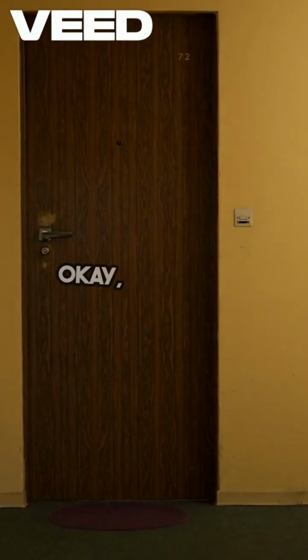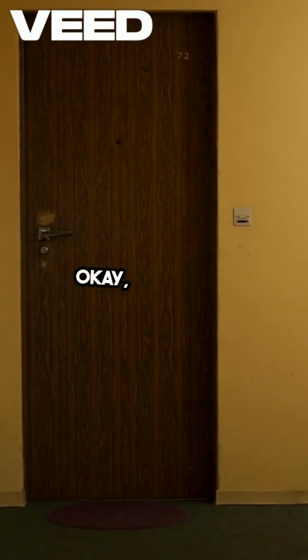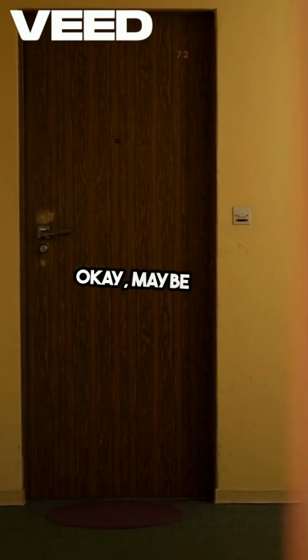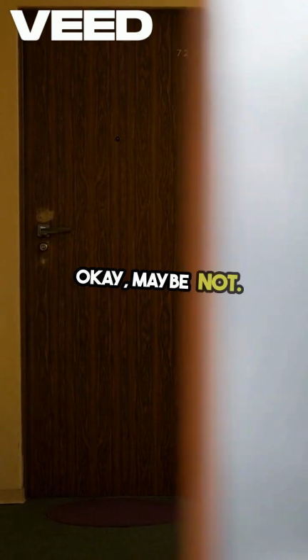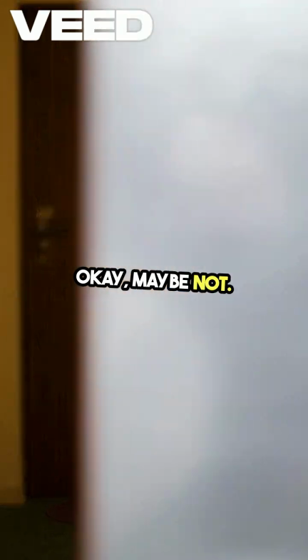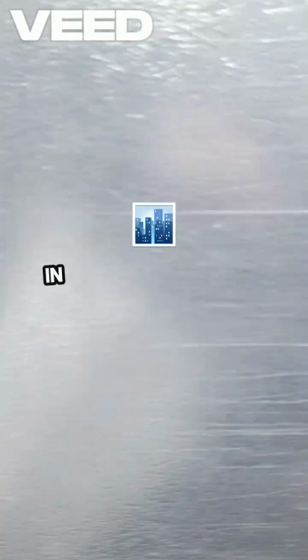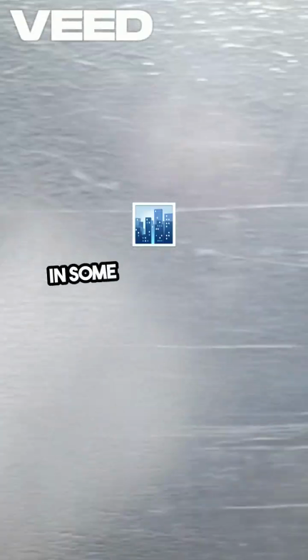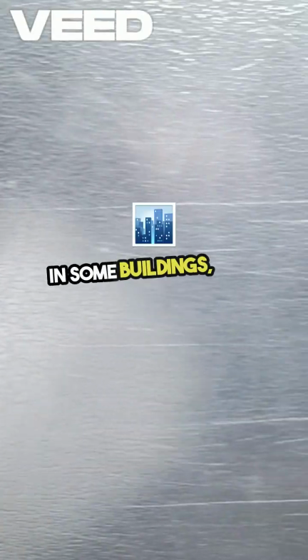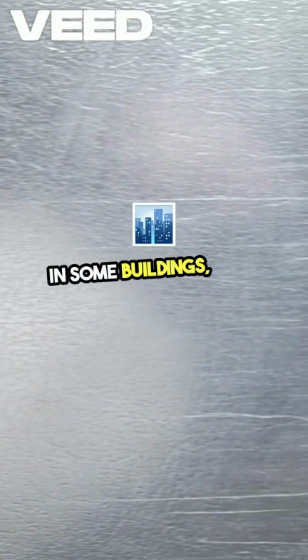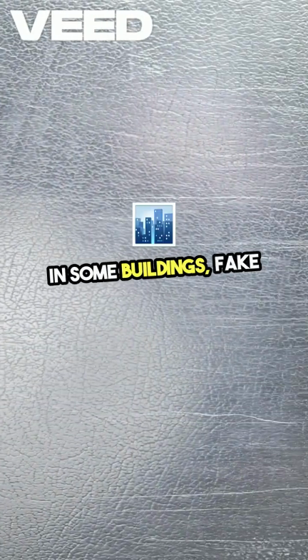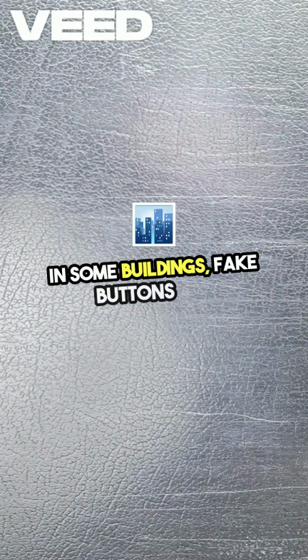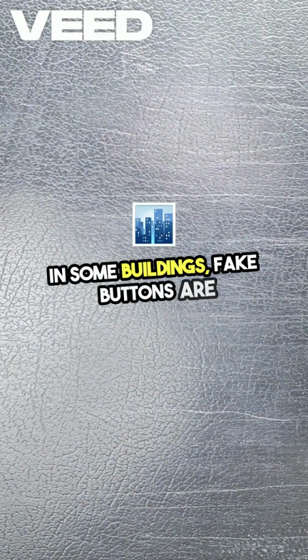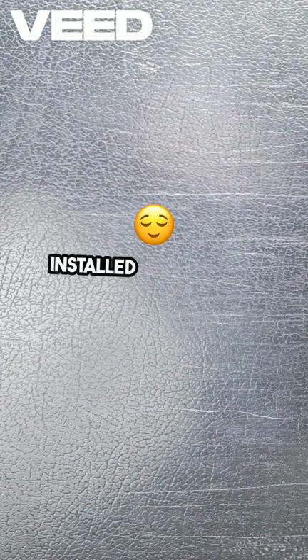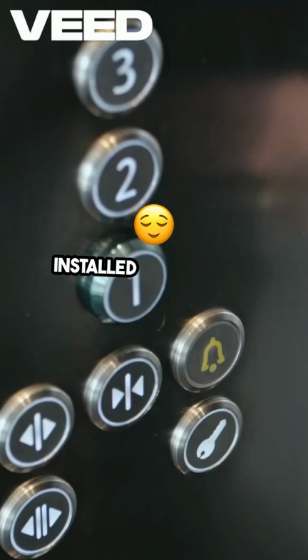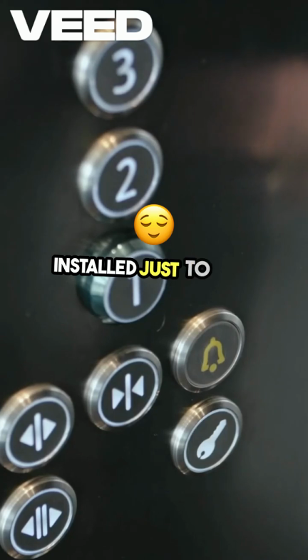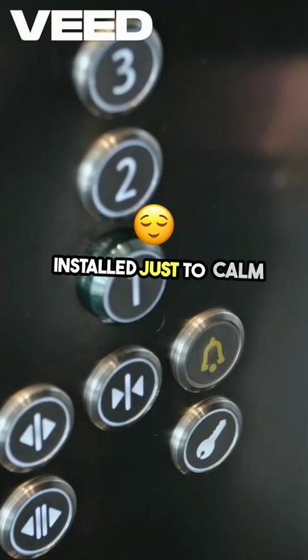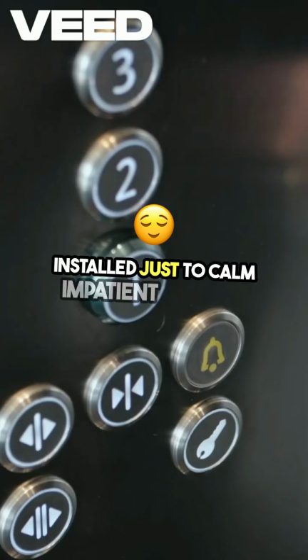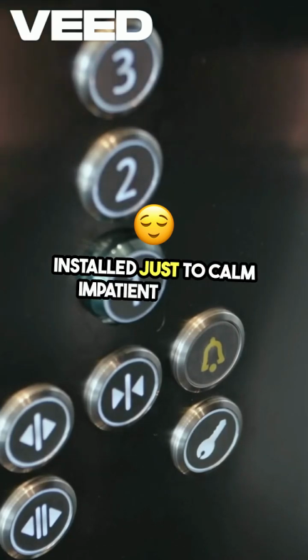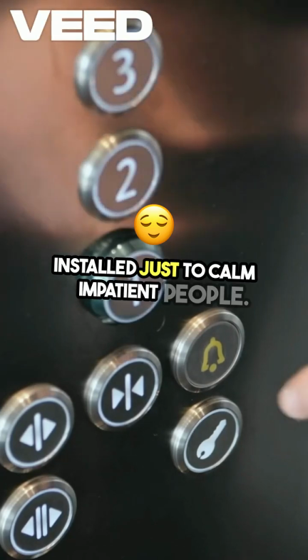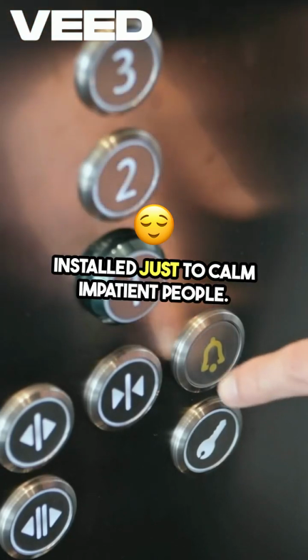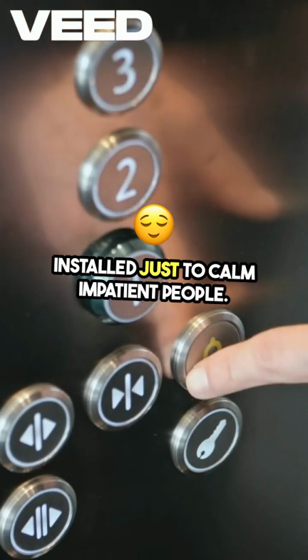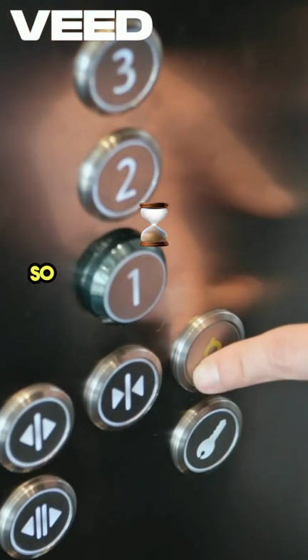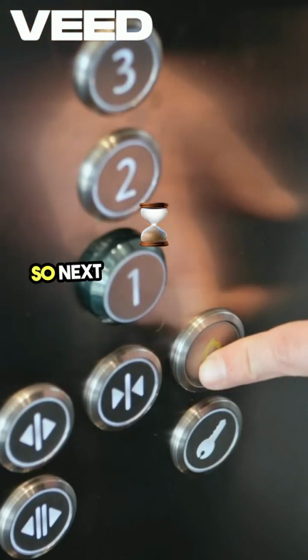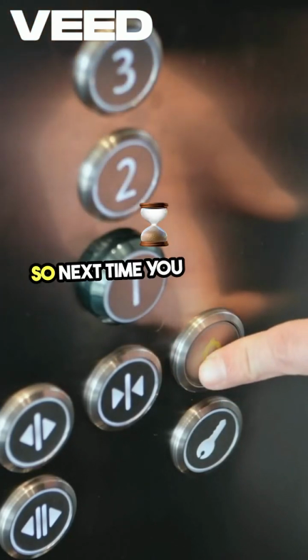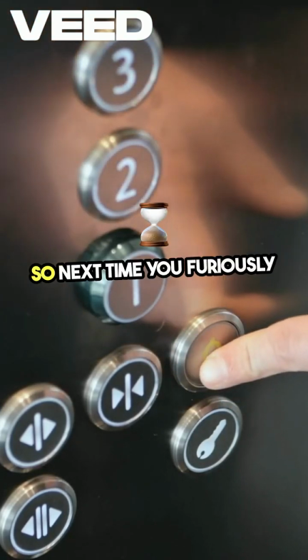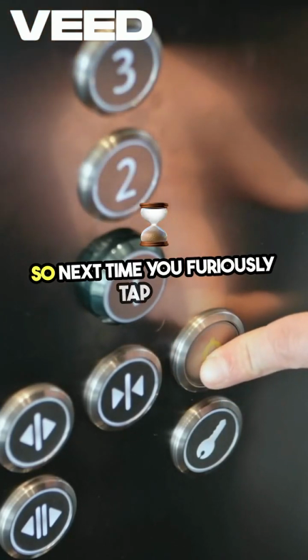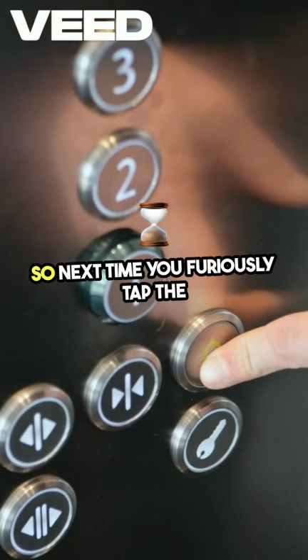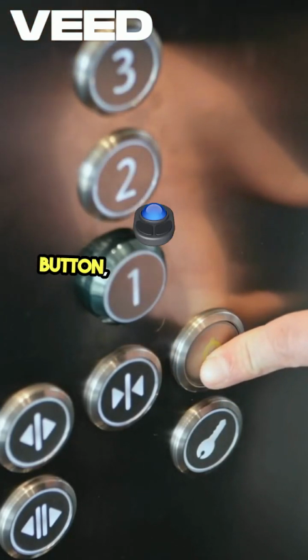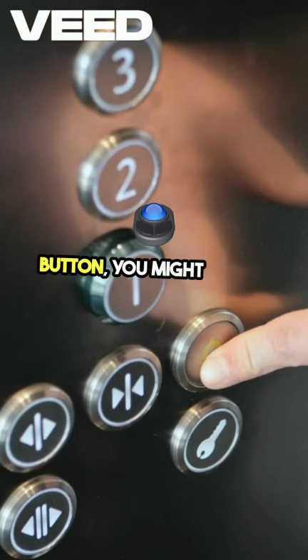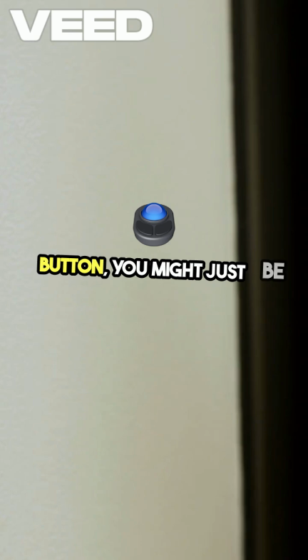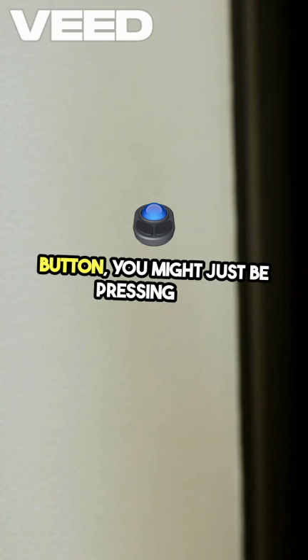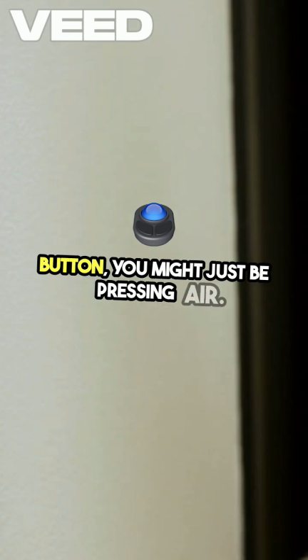Okay, maybe not. In some buildings, fake buttons are installed just to calm impatient people. So next time you furiously tap the button, you might just be pressing air.